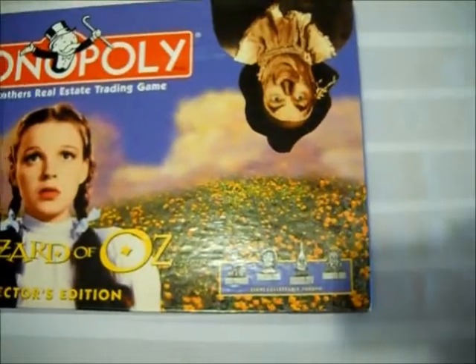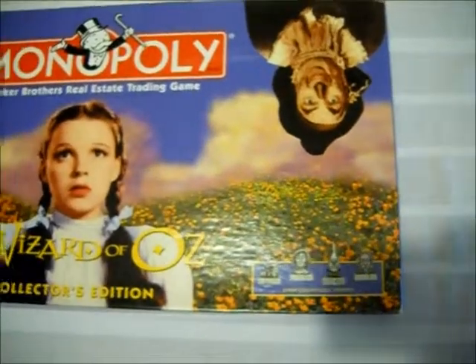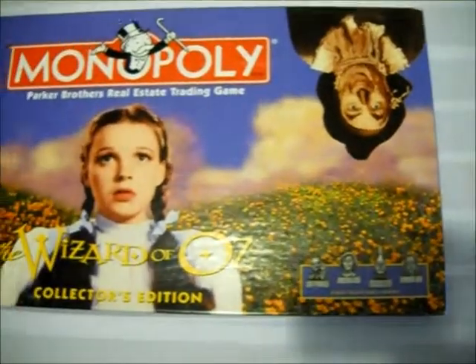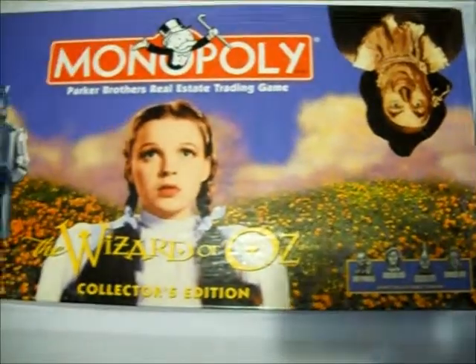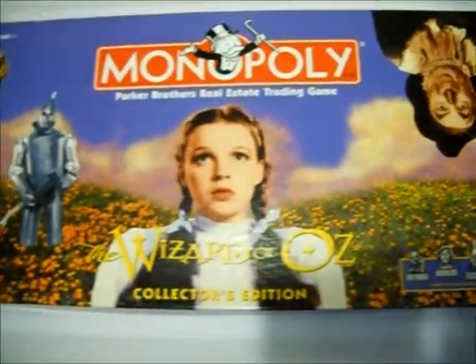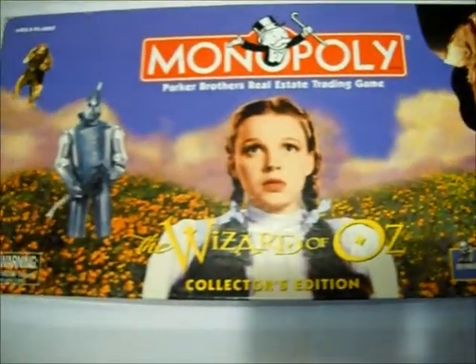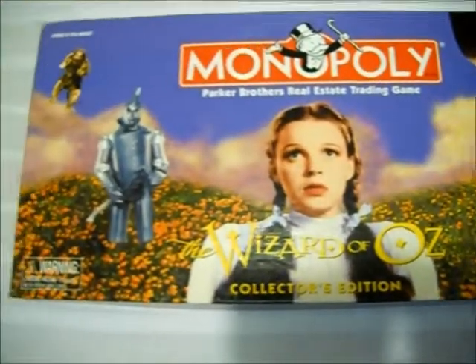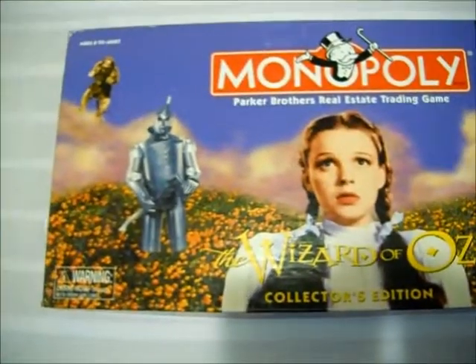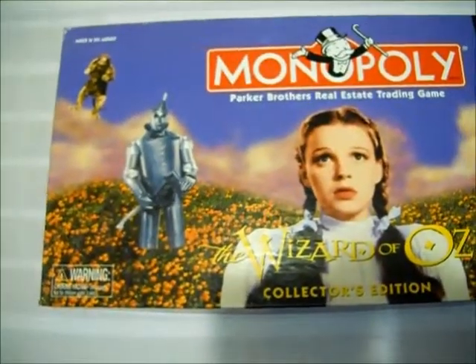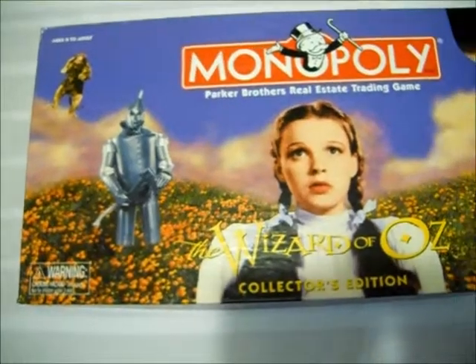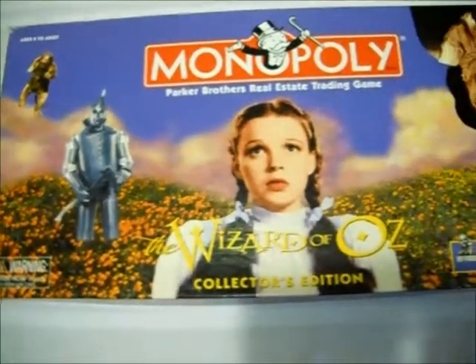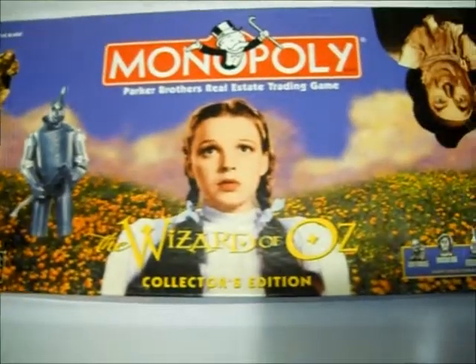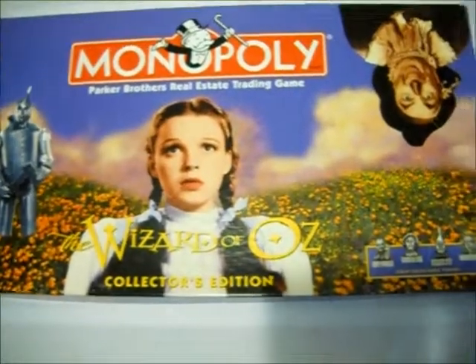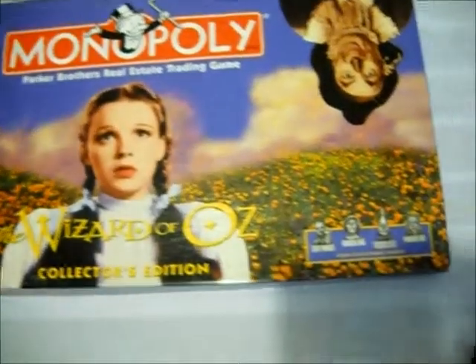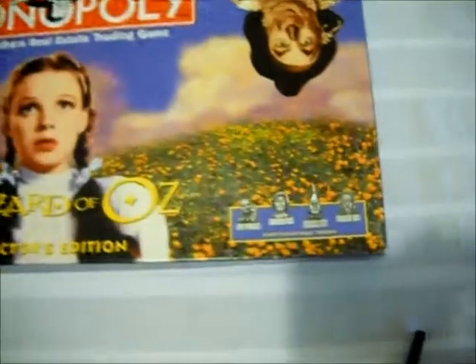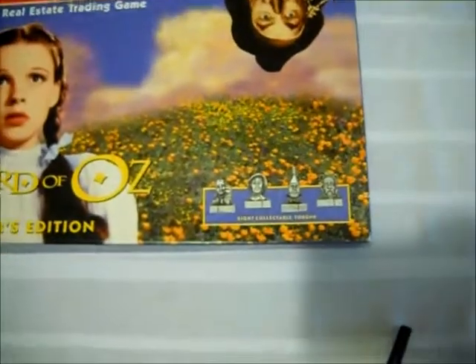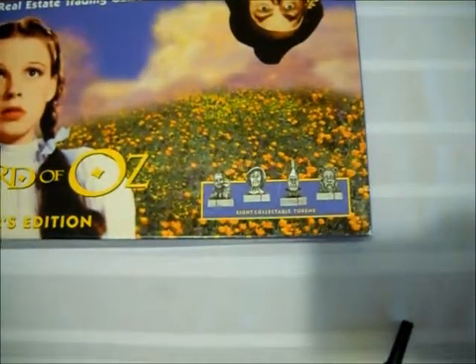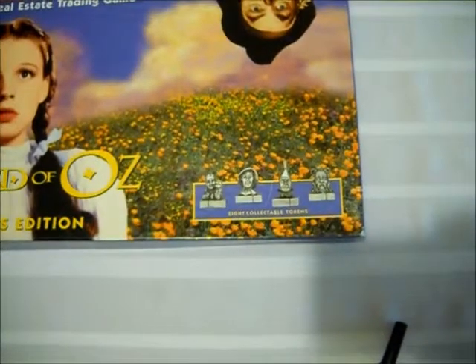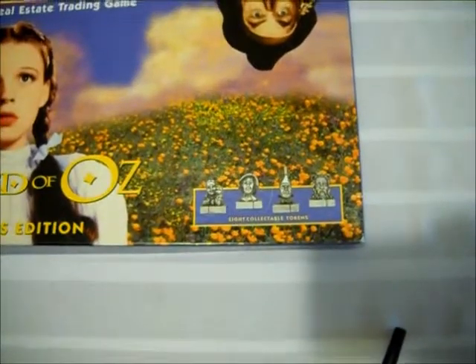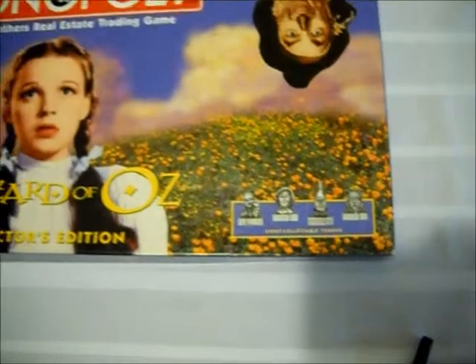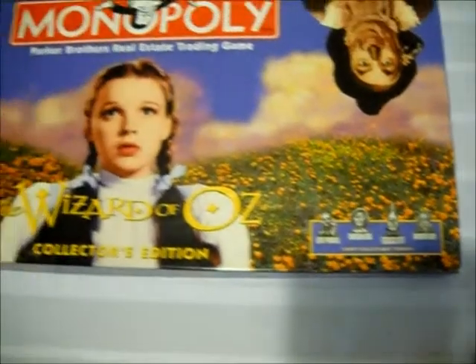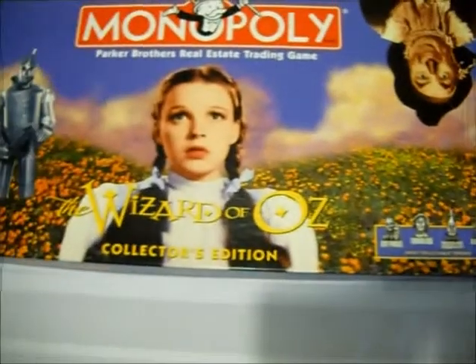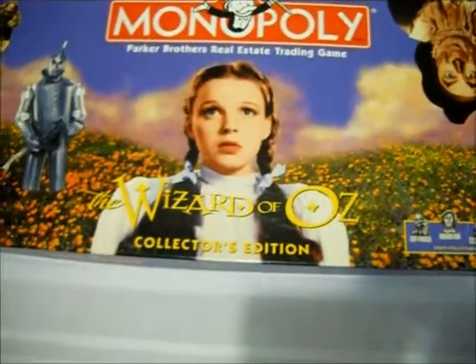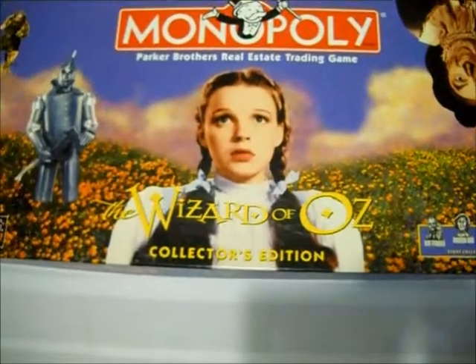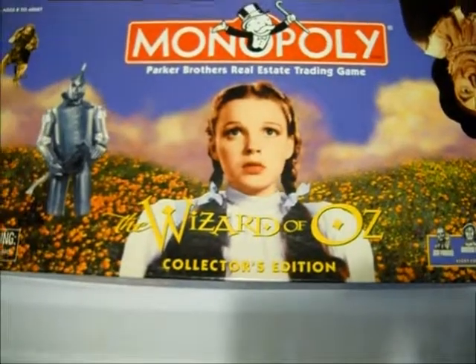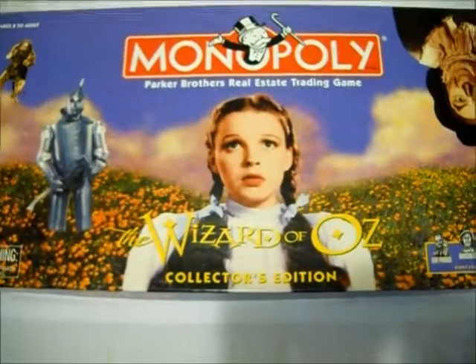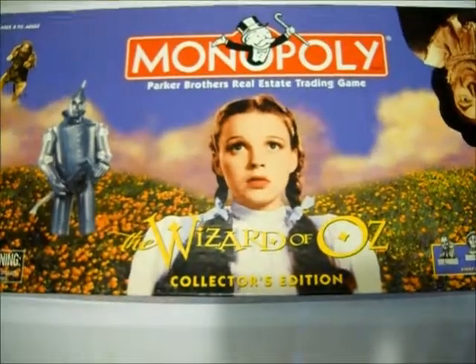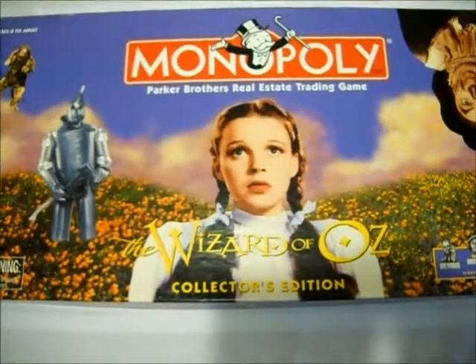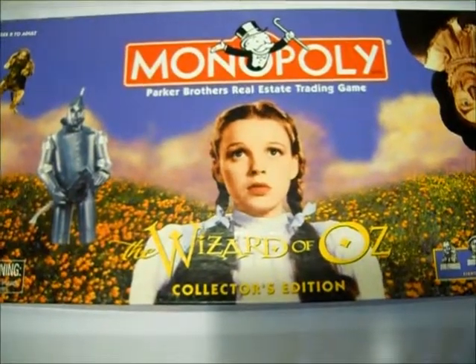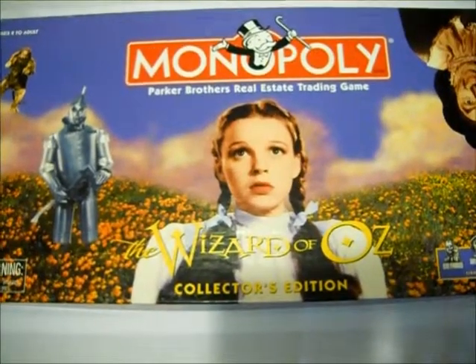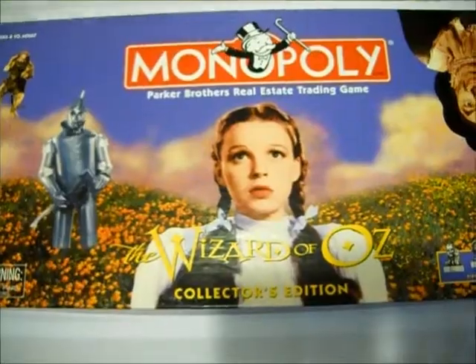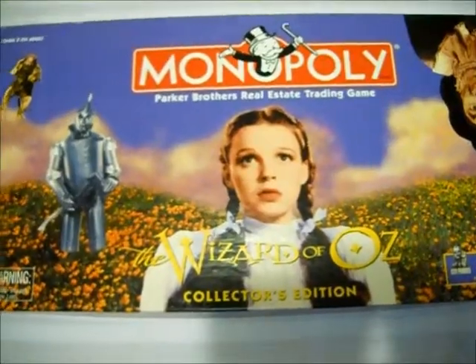This is the first edition Wizard of Oz set. As you can see, the cover has all four of the main characters. You get eight collectible tokens, unlike the second edition which only had six, and the current 75th anniversary edition only has six.